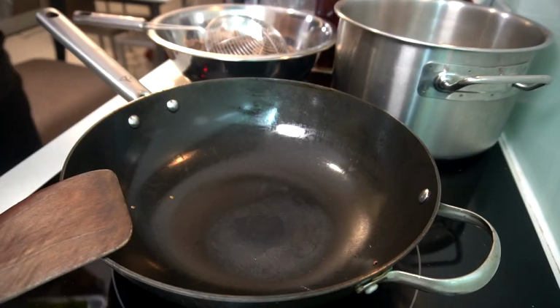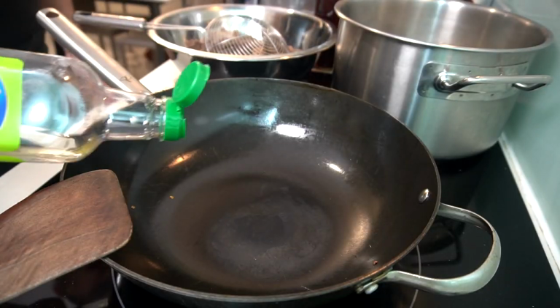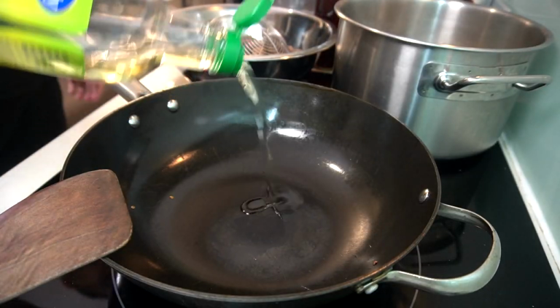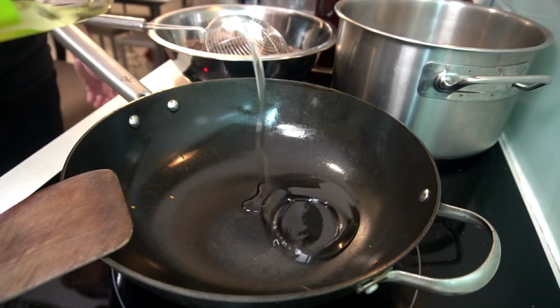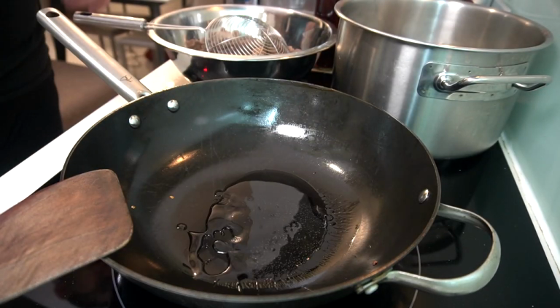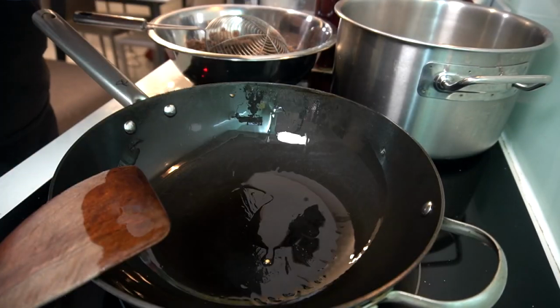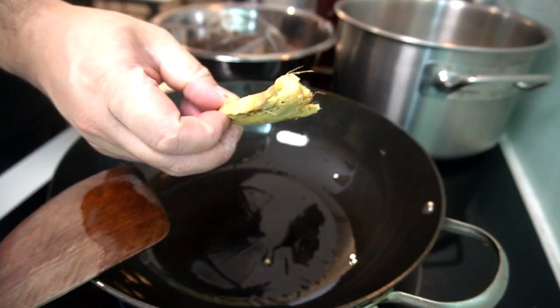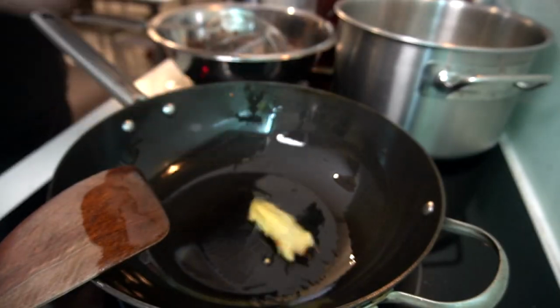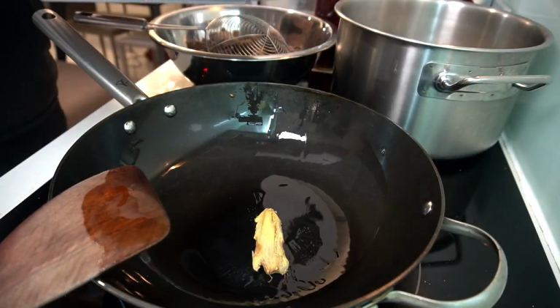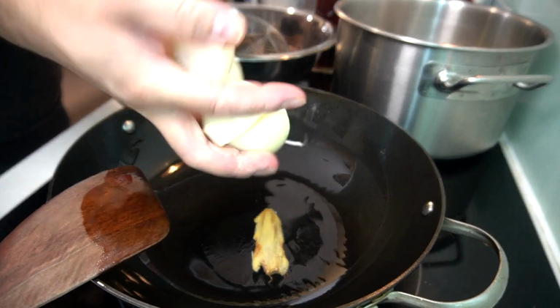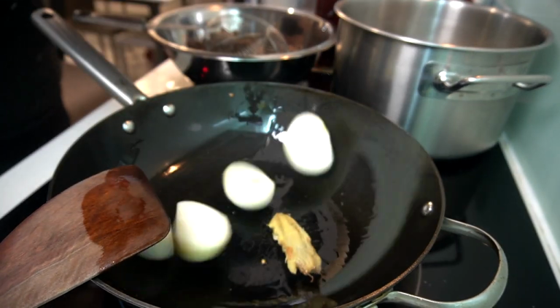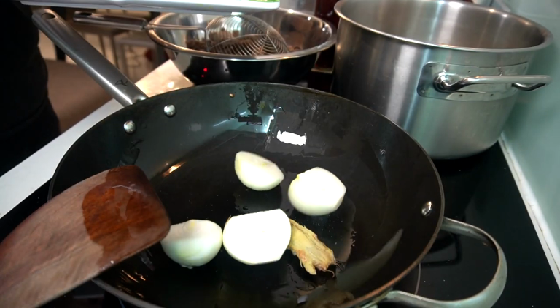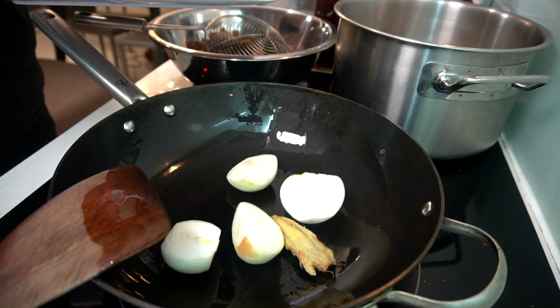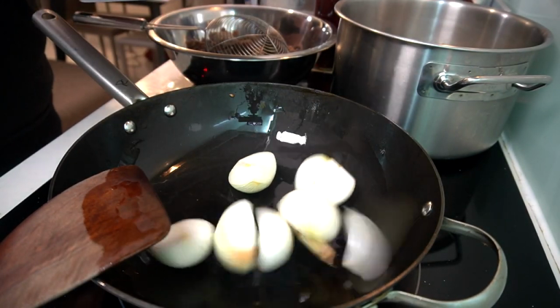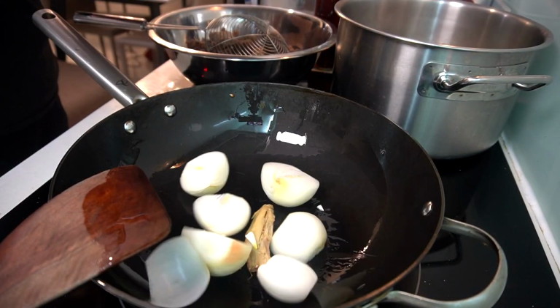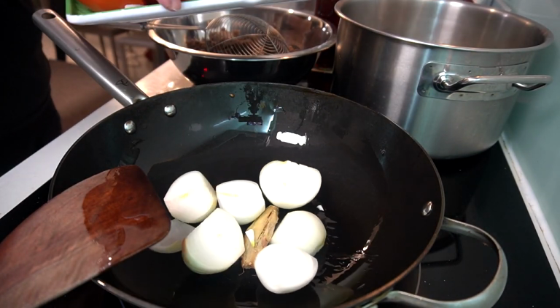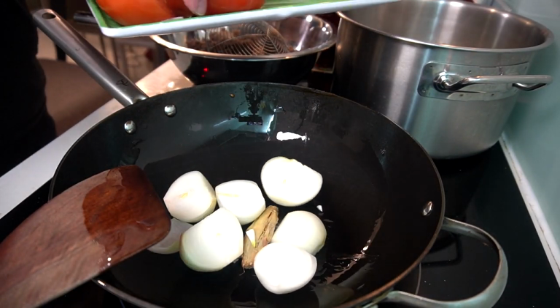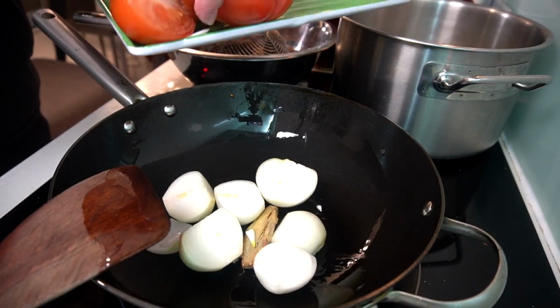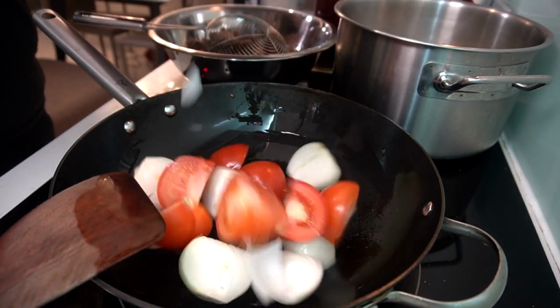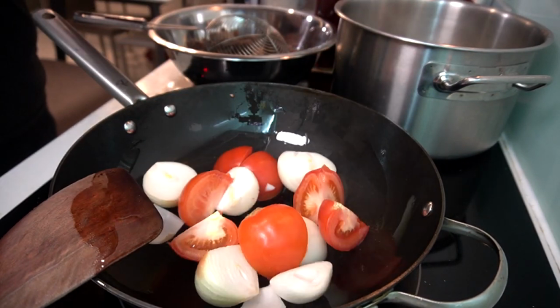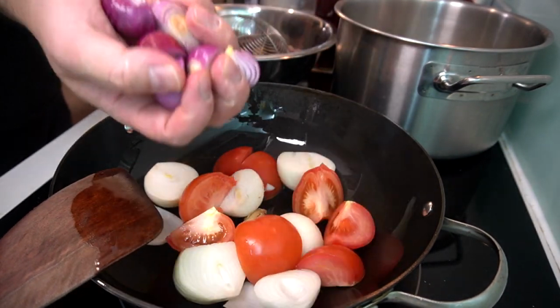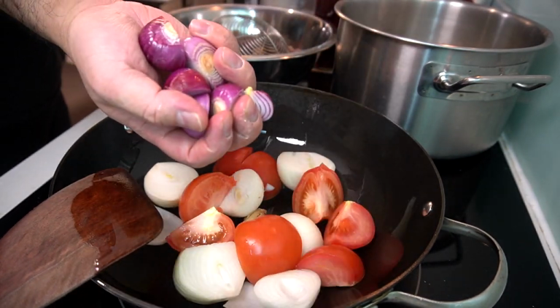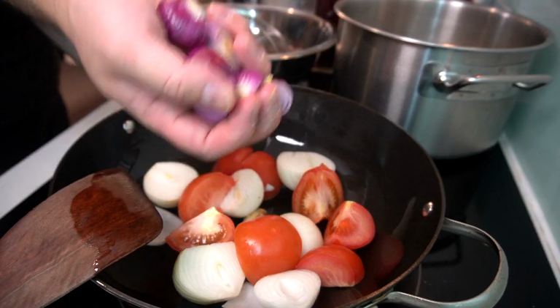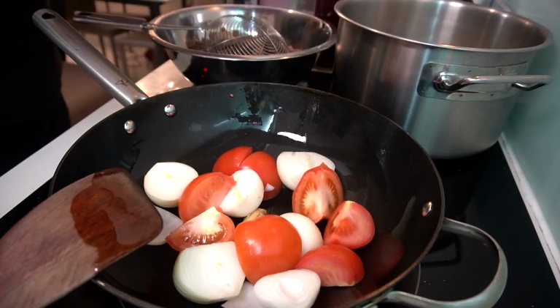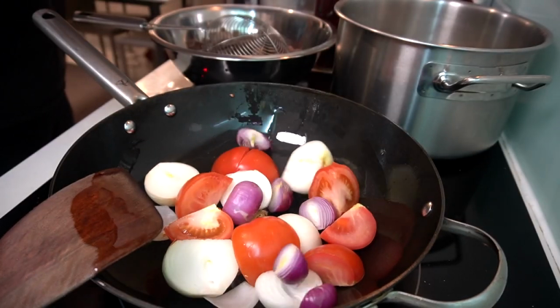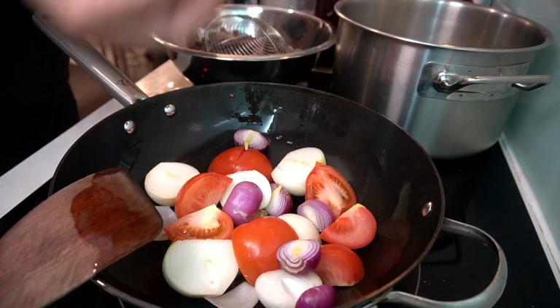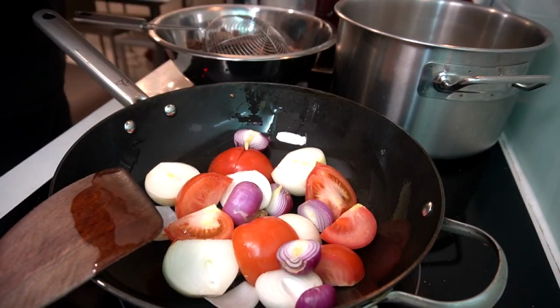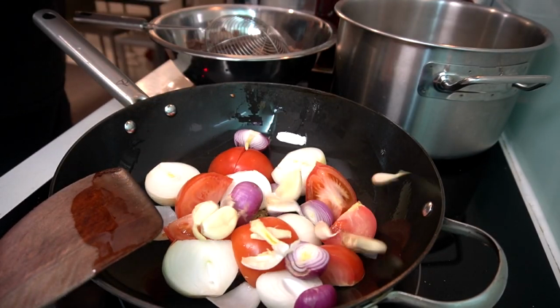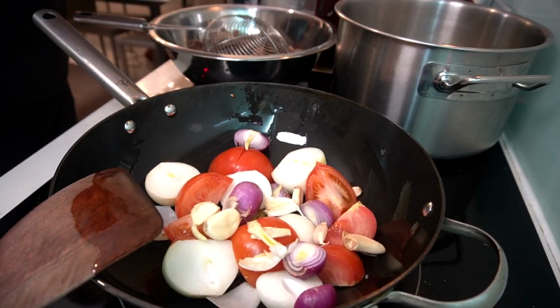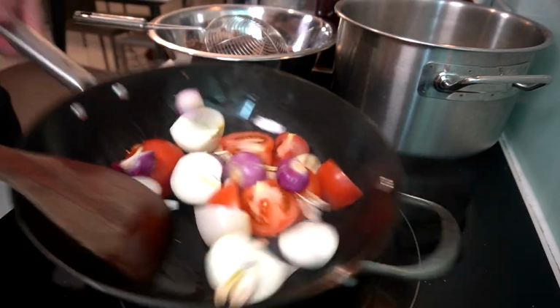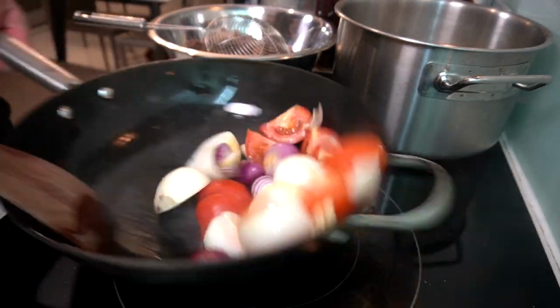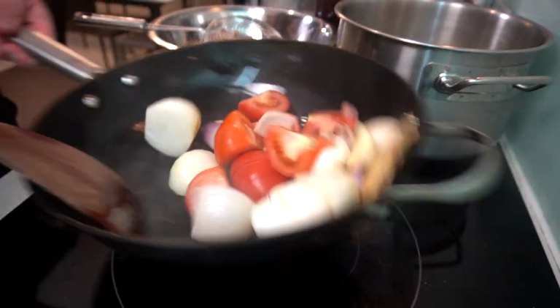Right into the wok. Tablespoon of oil. Let's fire up — one ginger, four medium onions, two medium tomatoes, three small shallots, one clove of garlic. Fry until fried red.